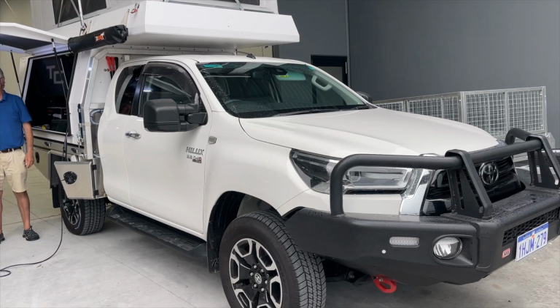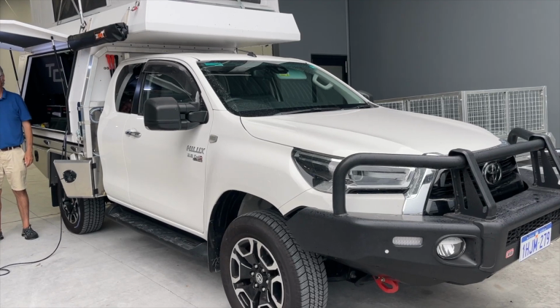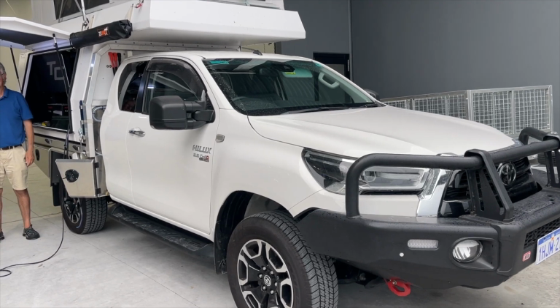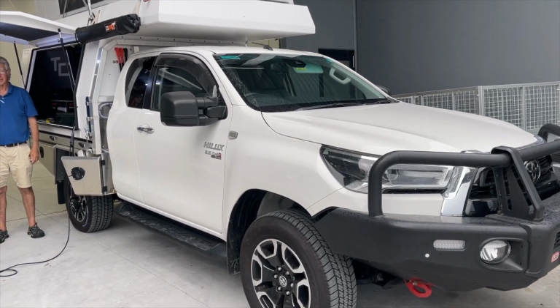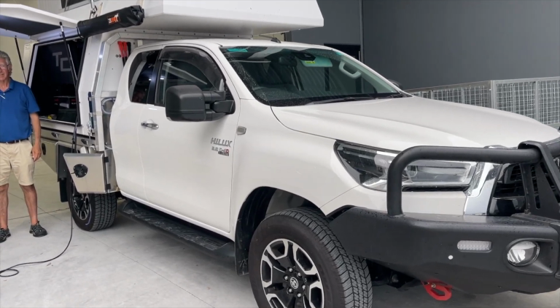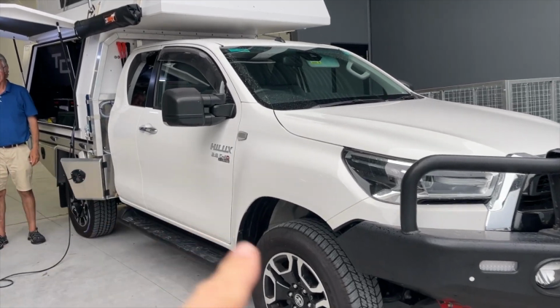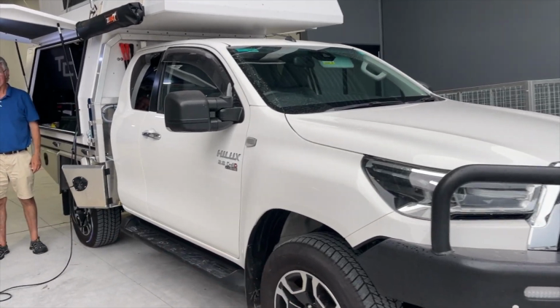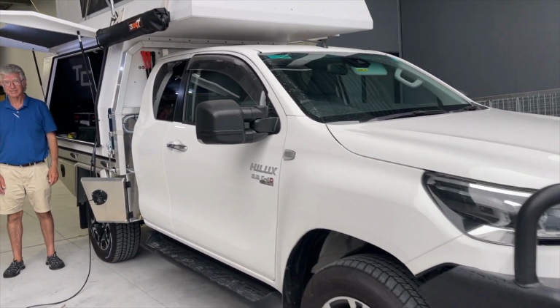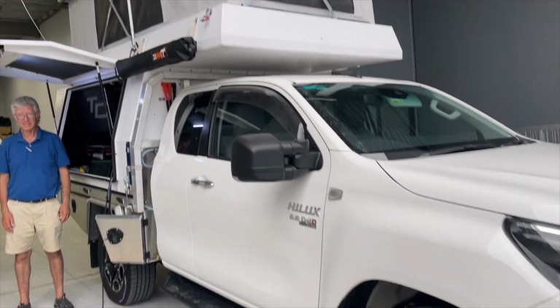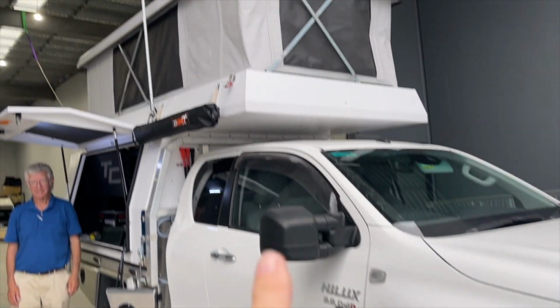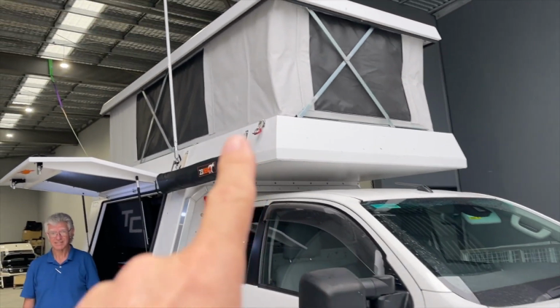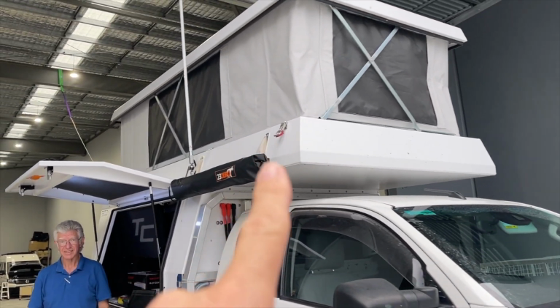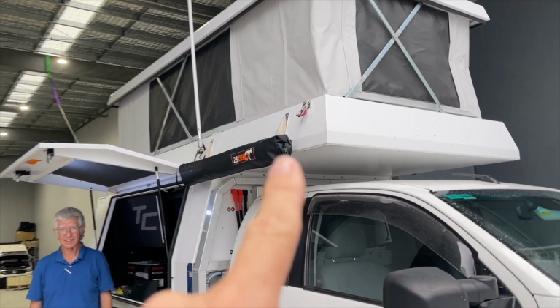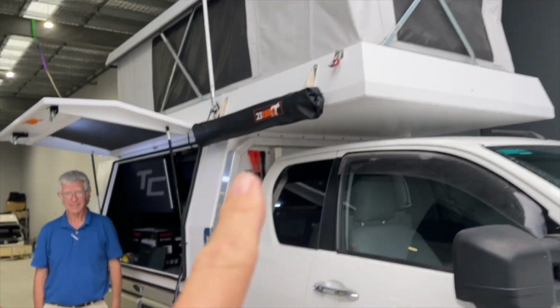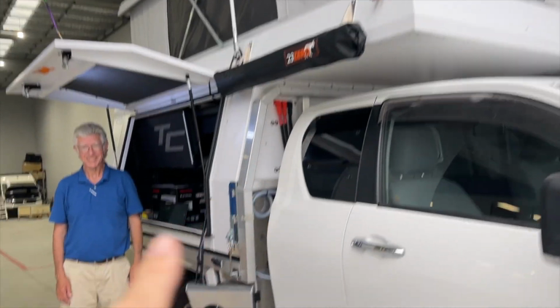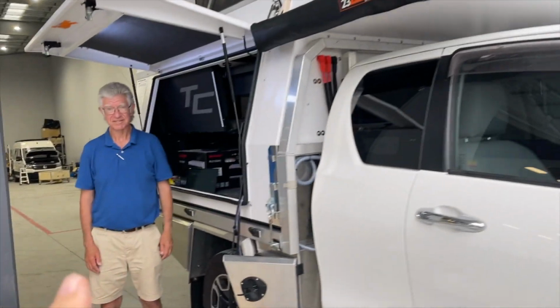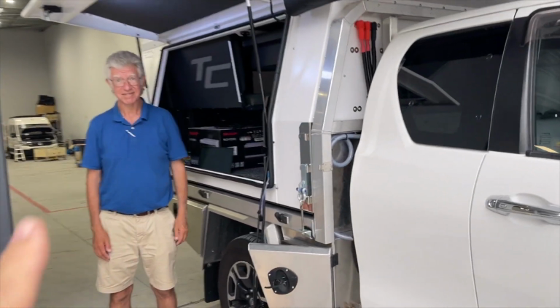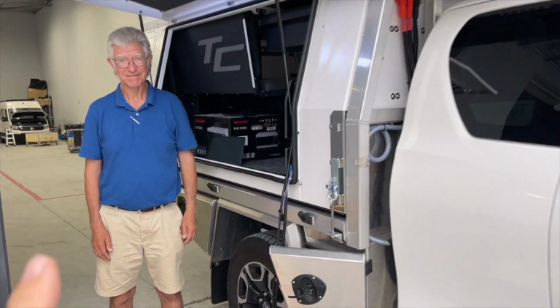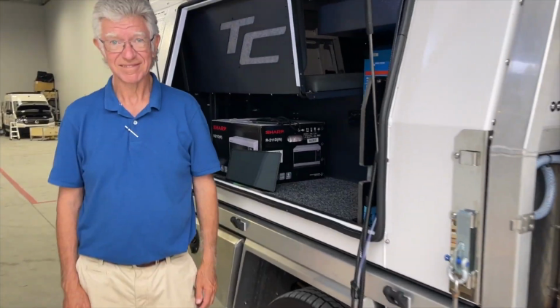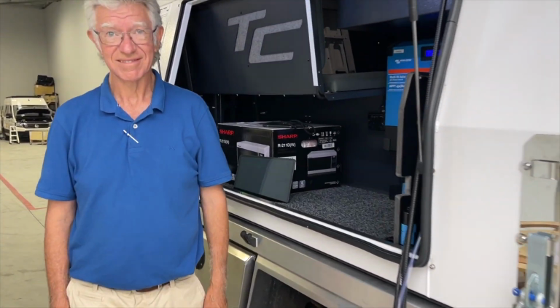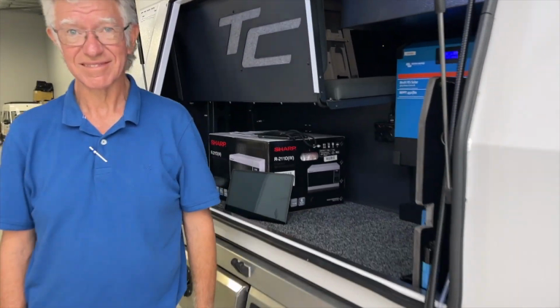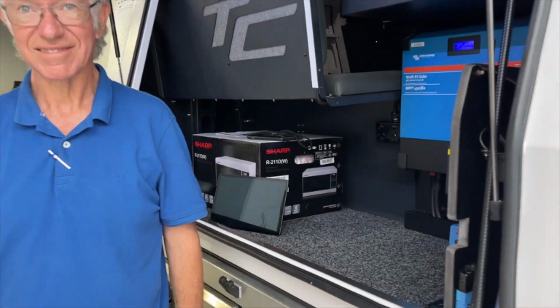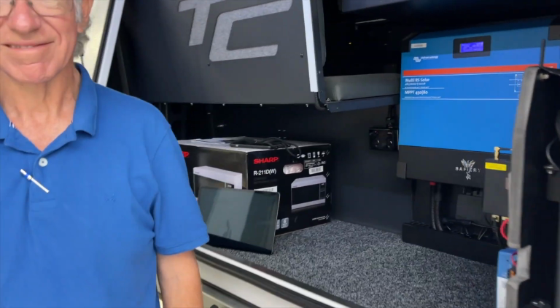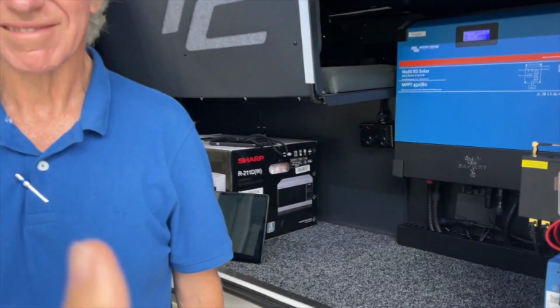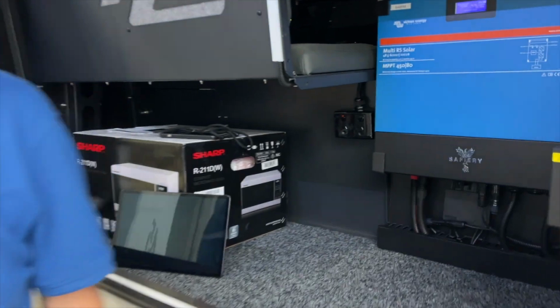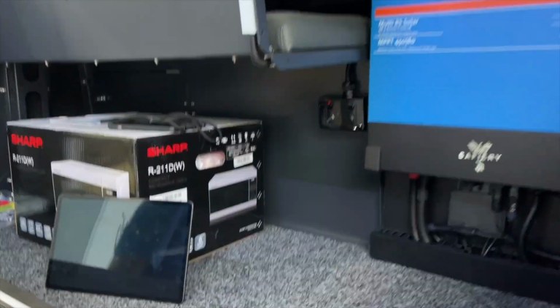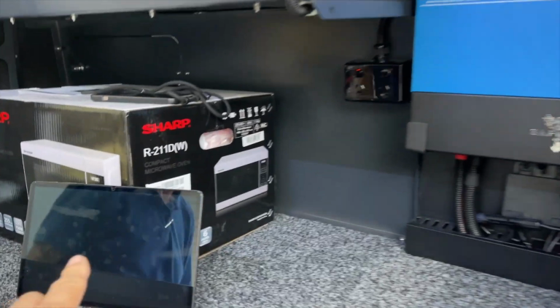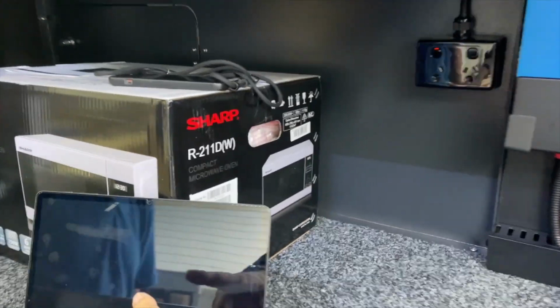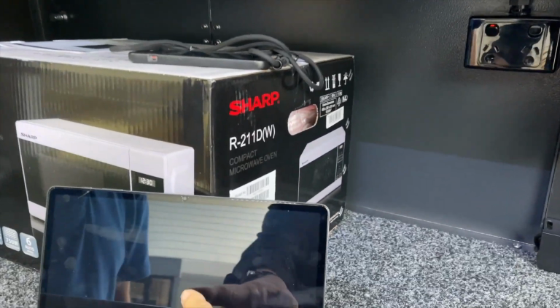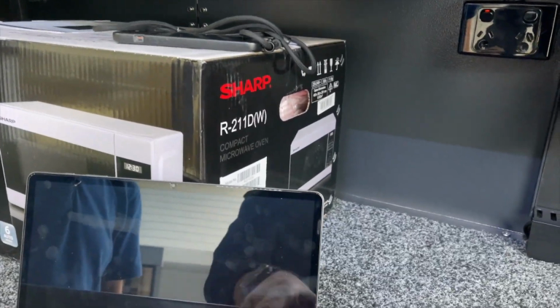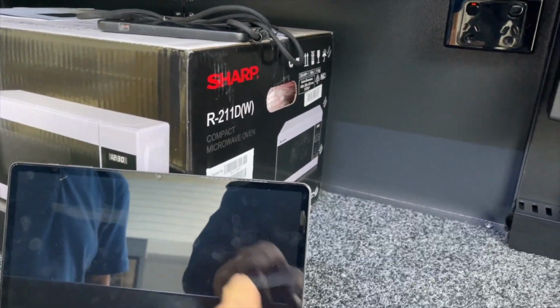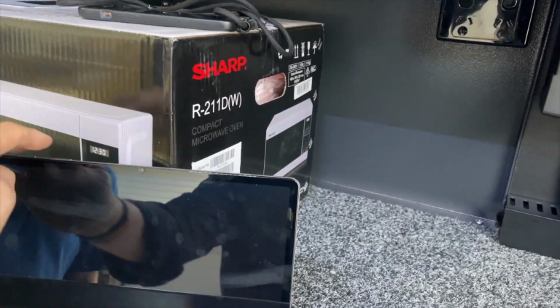Hi, Bruce from Safari. We're in front of this Hilux here. We showed it the other day with the Tommy Camper on the top. We're going to chat to Daniel, going for quite a big trip. But just before we chat to Daniel, I'll show you something here that's a little bit interesting.